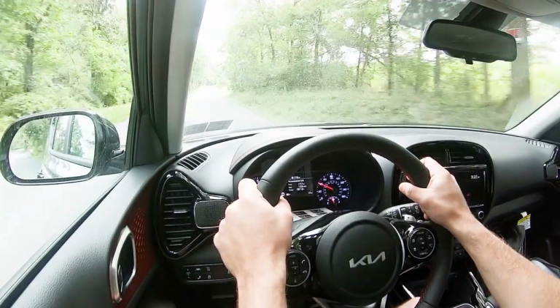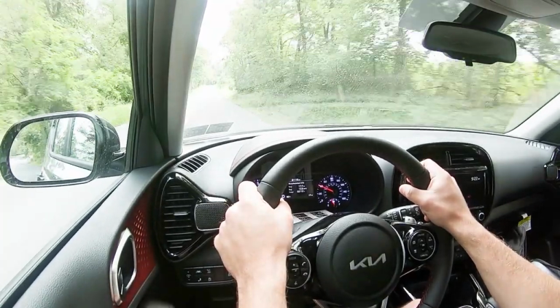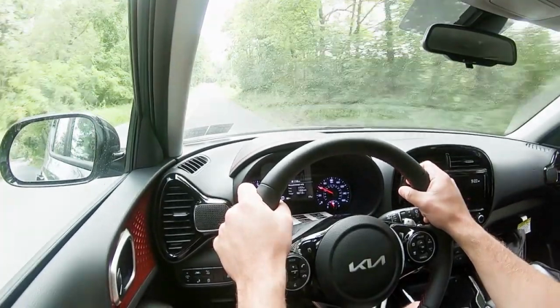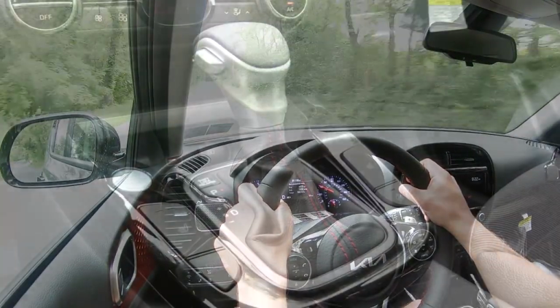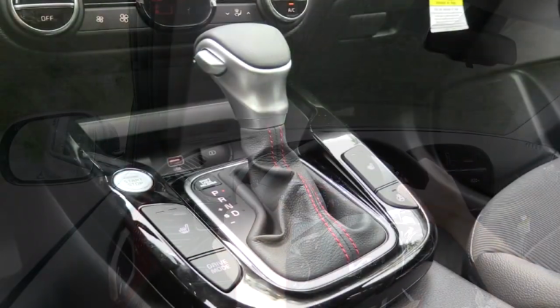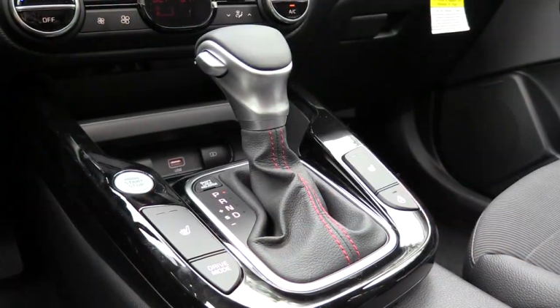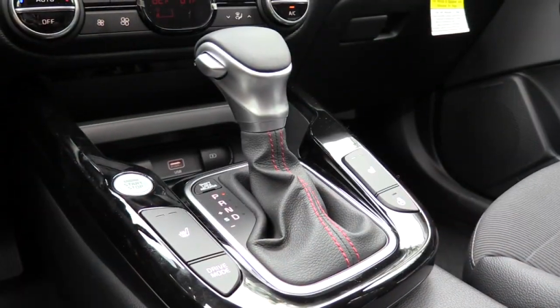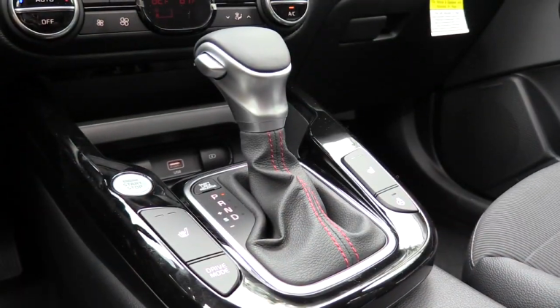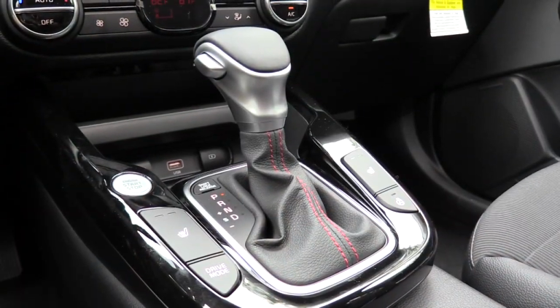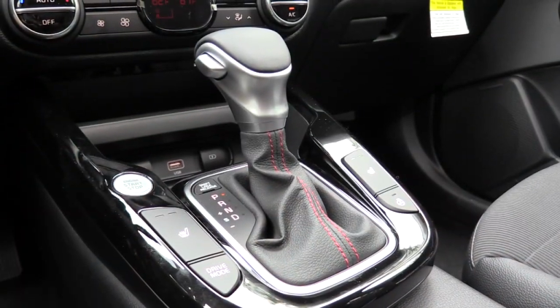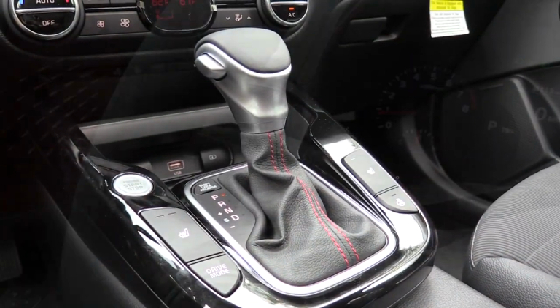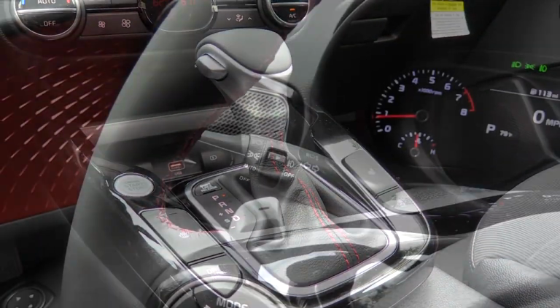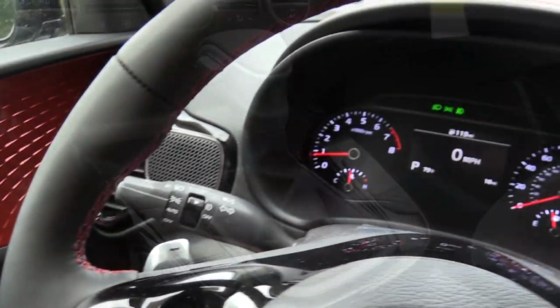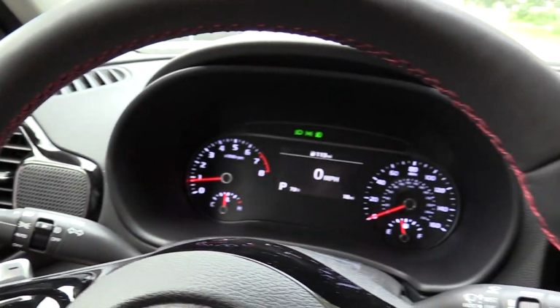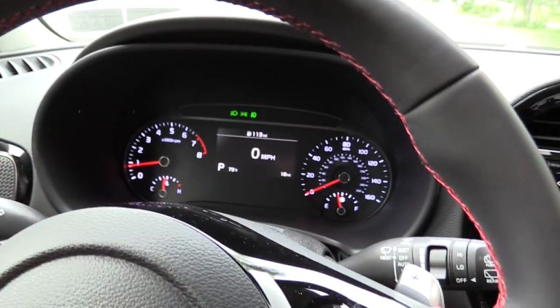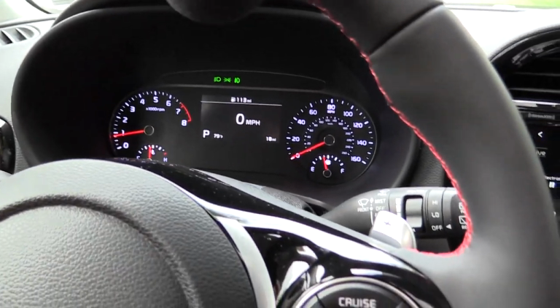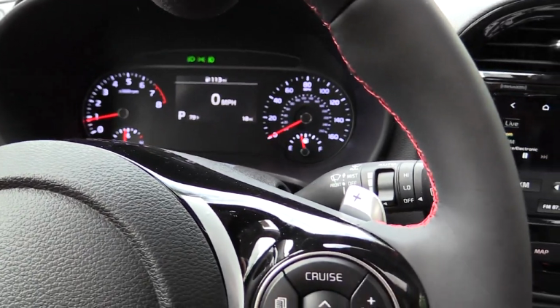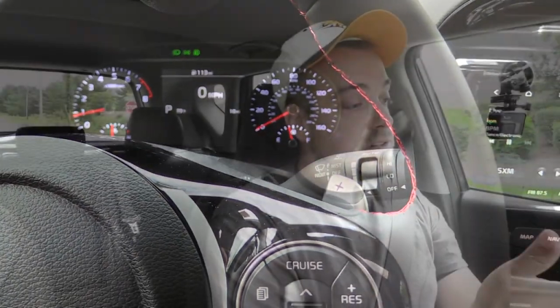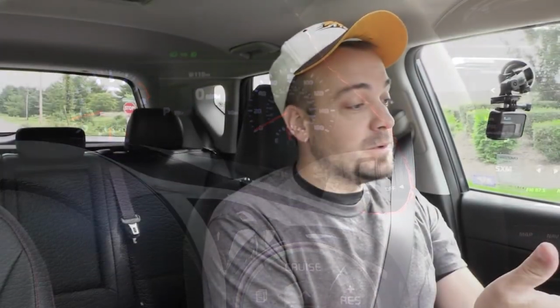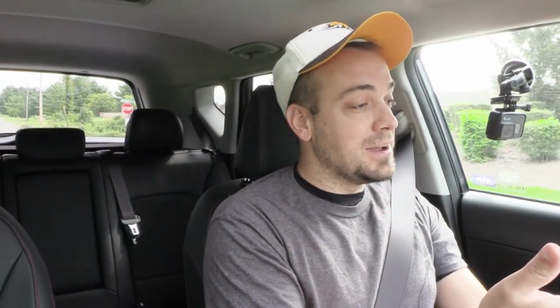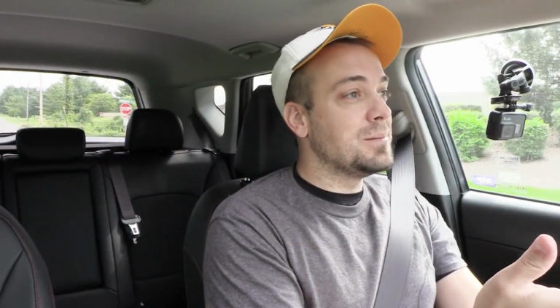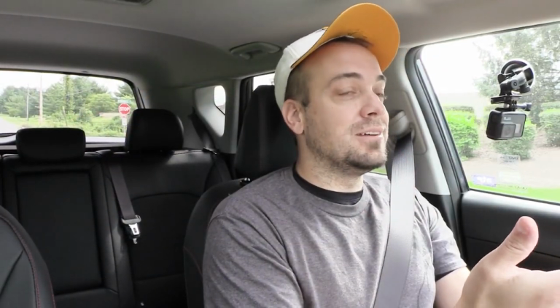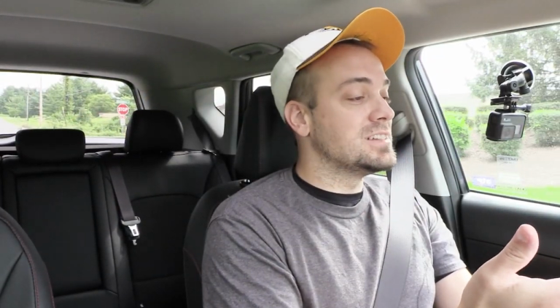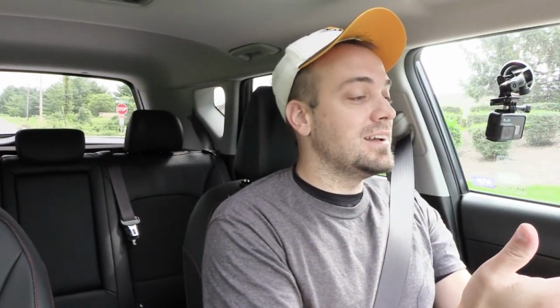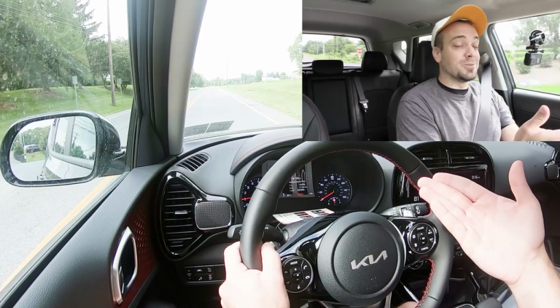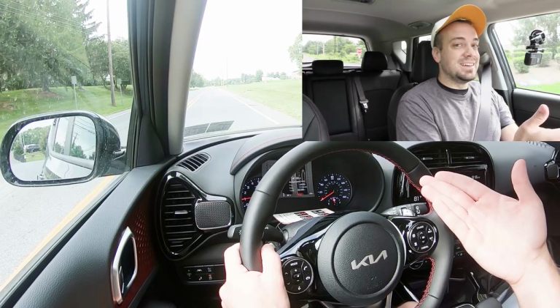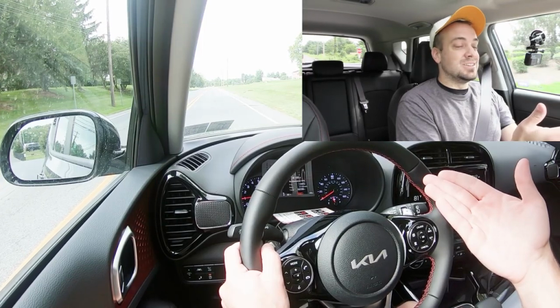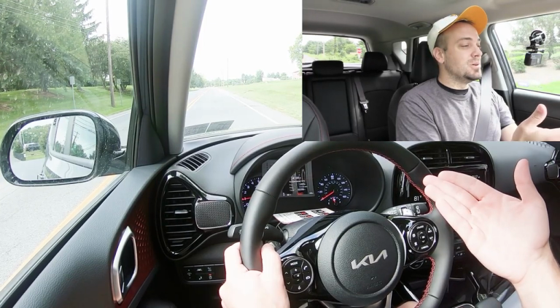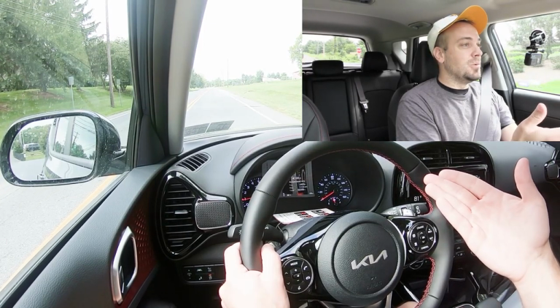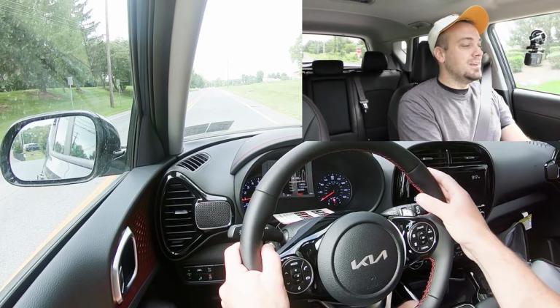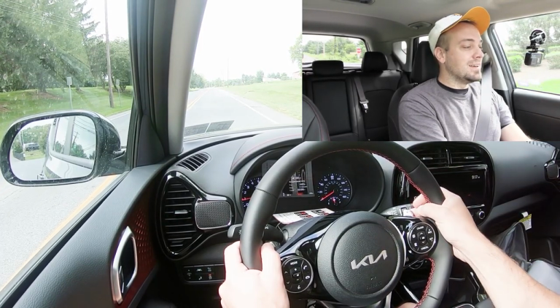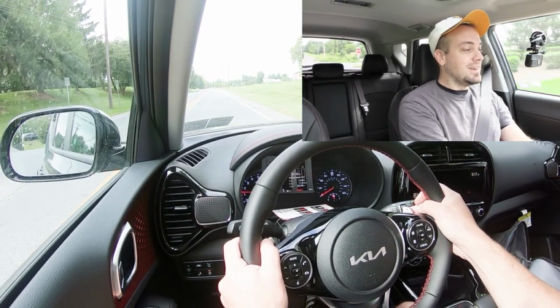Let's test out the paddle shifters. I'm going to slide the shifter all the way to the back and to the left — that gives me full control over the shifting and tells me what gear I'm in. I'm currently in first gear. In three, two, one — go.